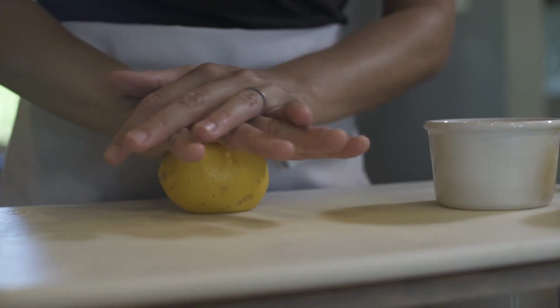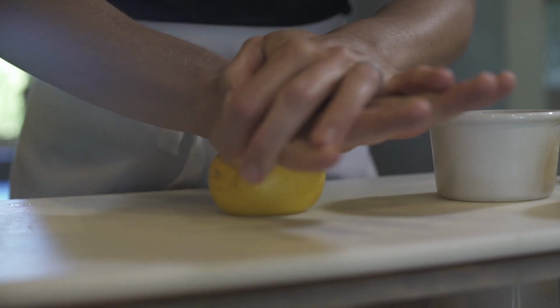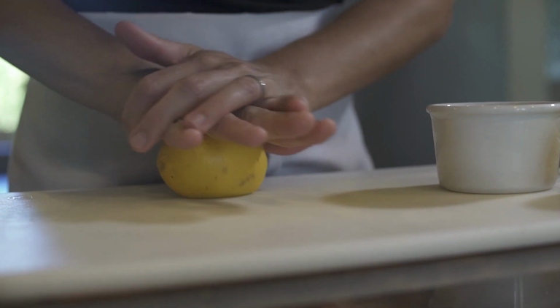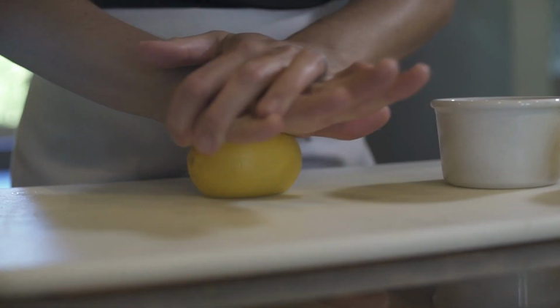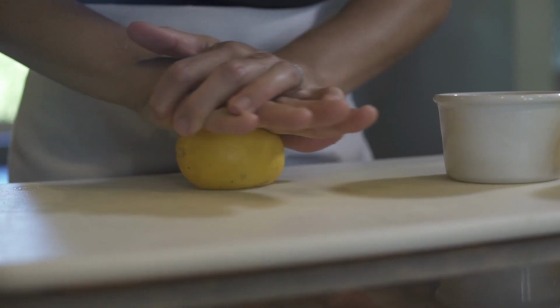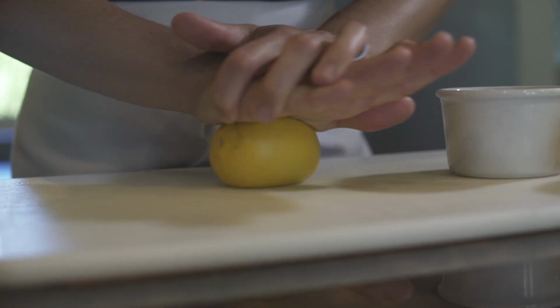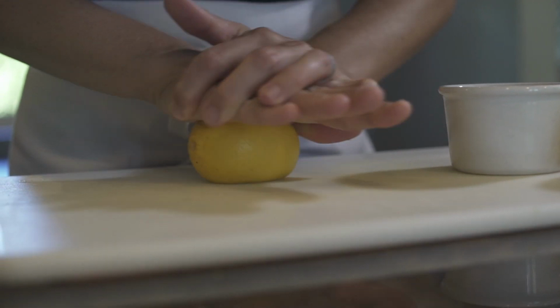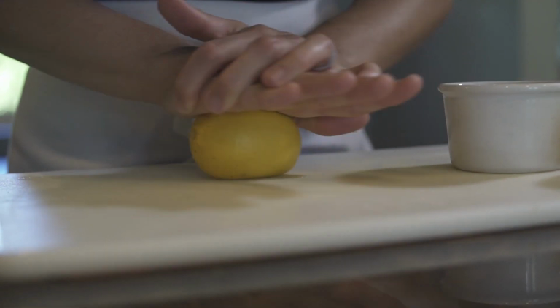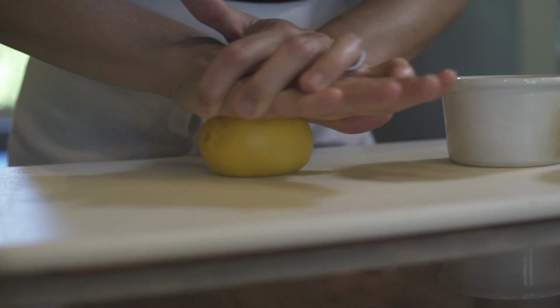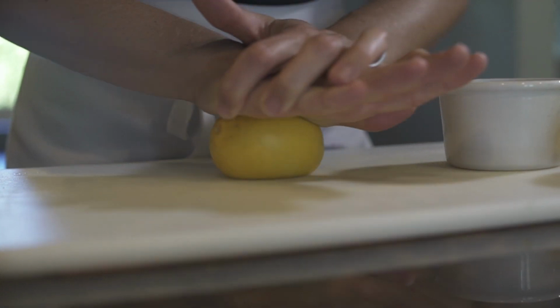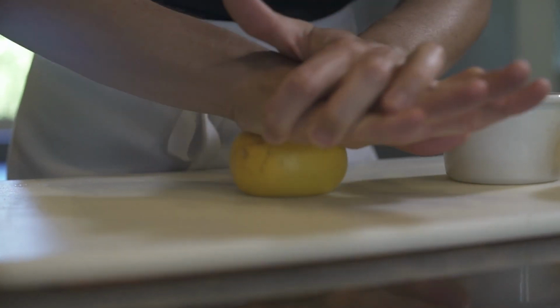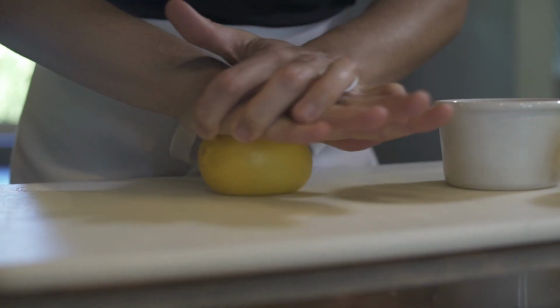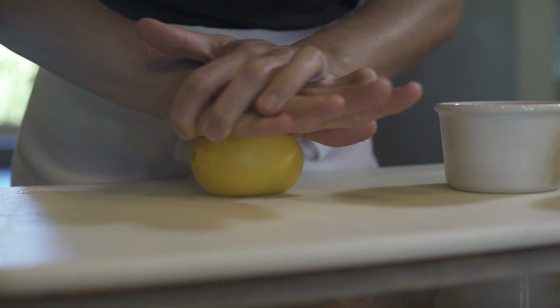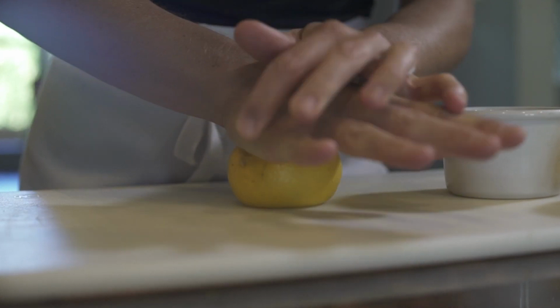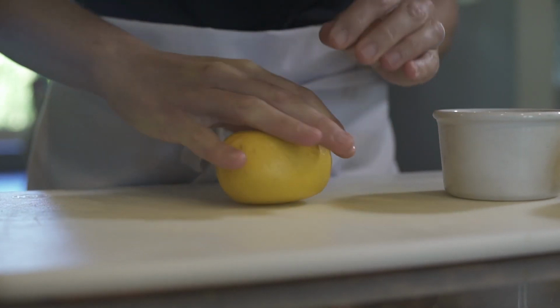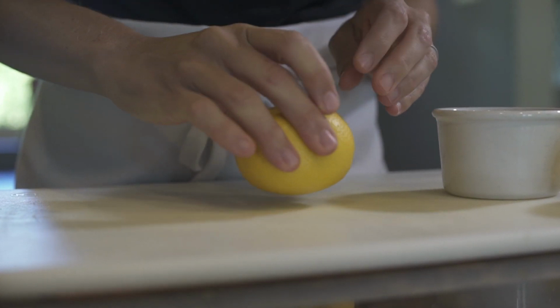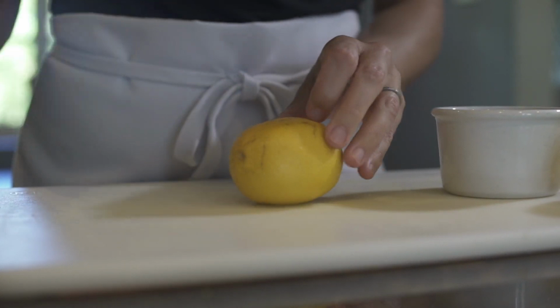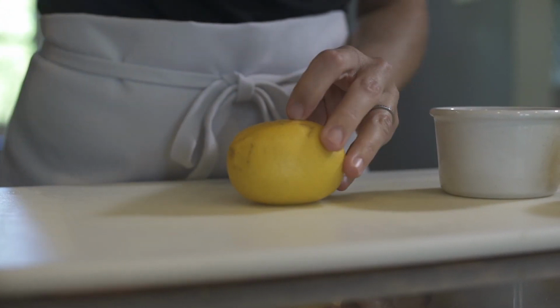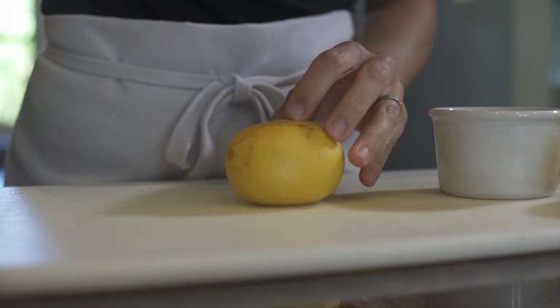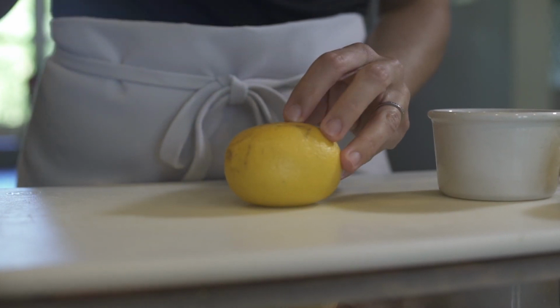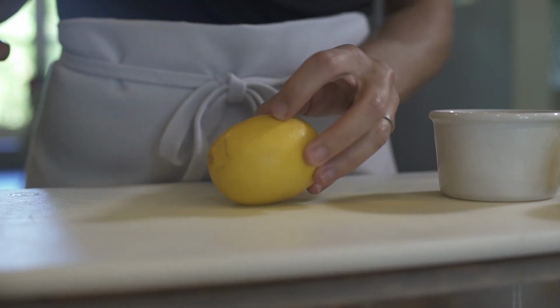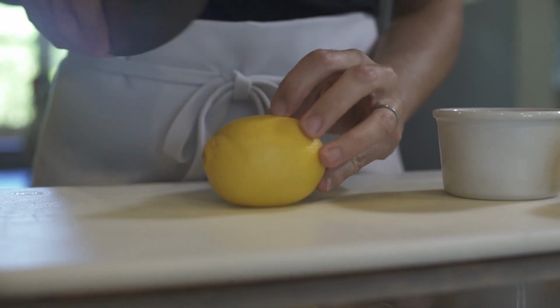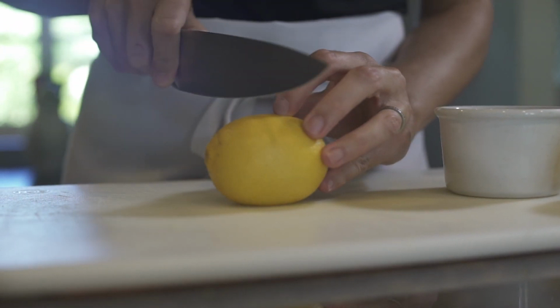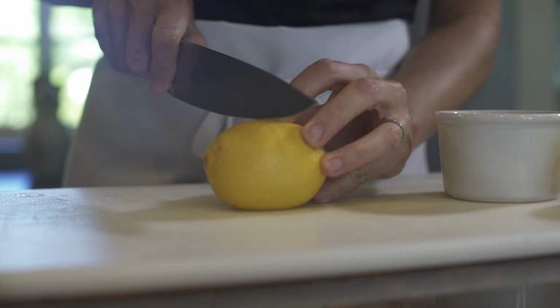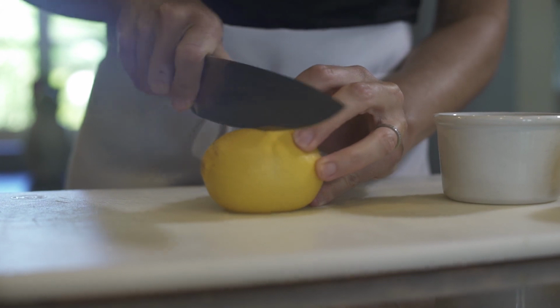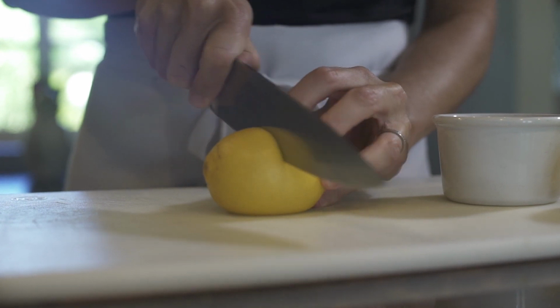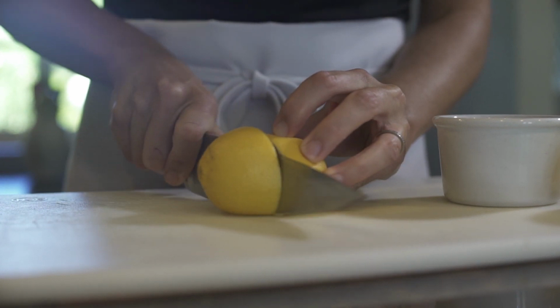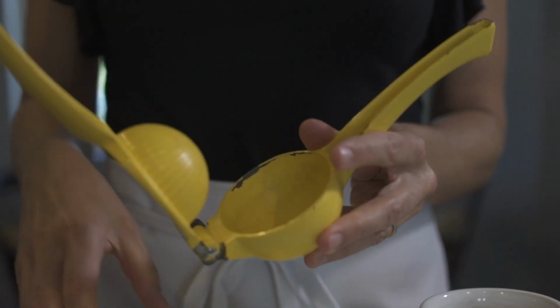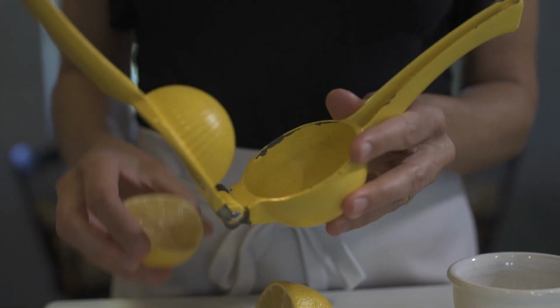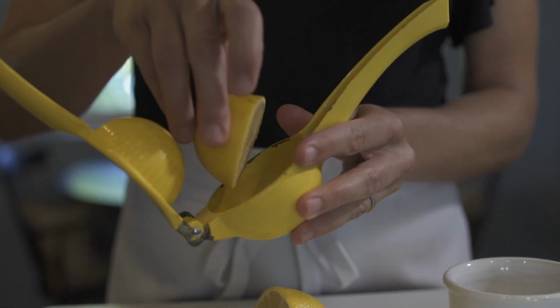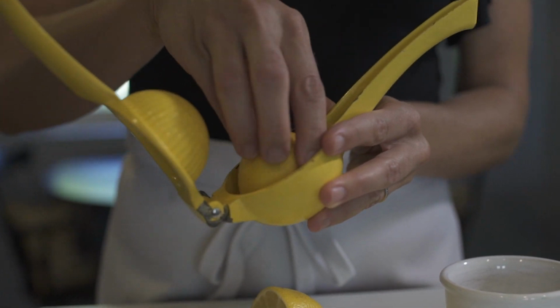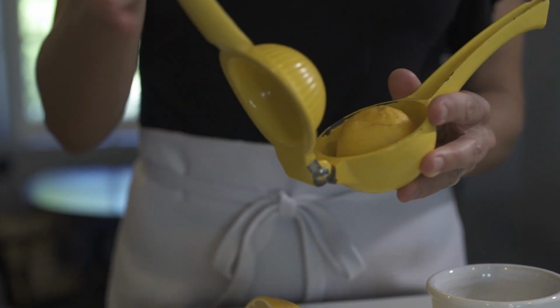You wanna roll the citrus, putting a ton of pressure on it, and you're loosening up all the juice pockets in there and getting twice the amount of juice out of it as you would if you didn't do that. Then cut the citrus in half crosswise, and now all you do is juice it.